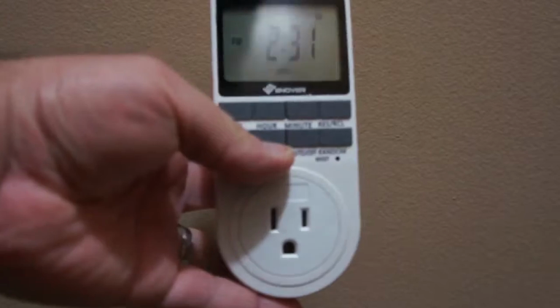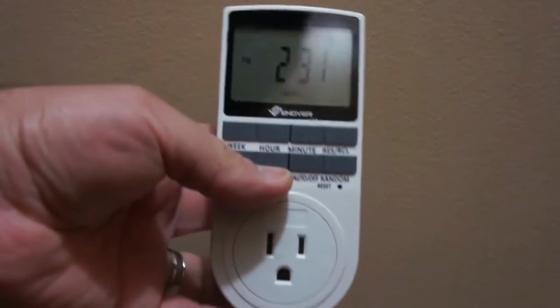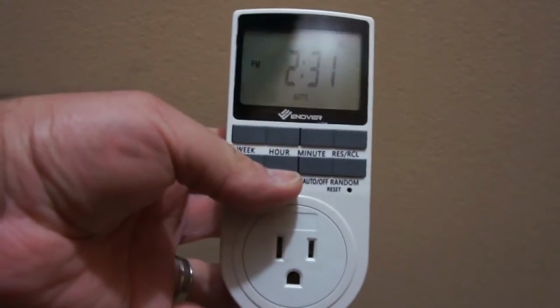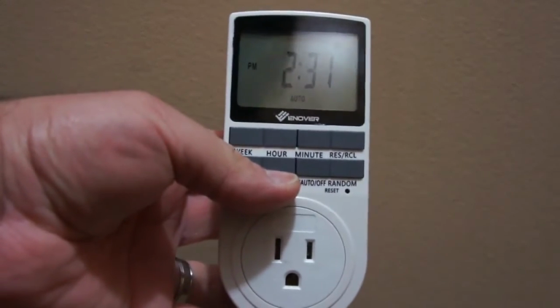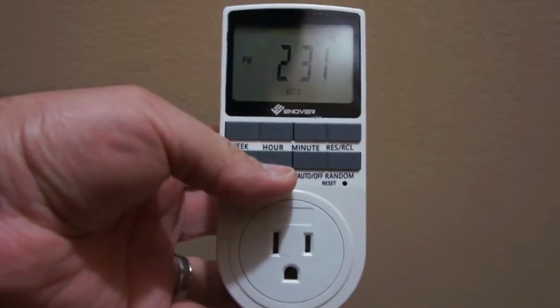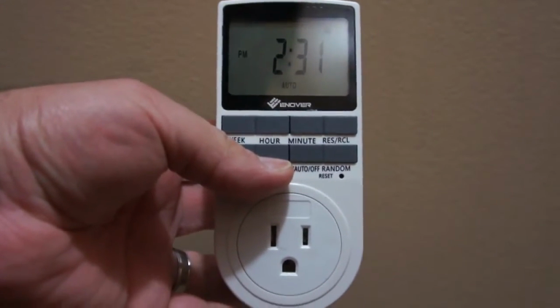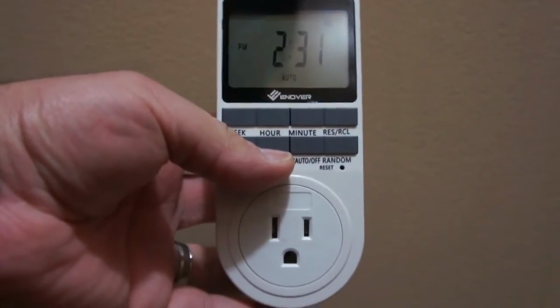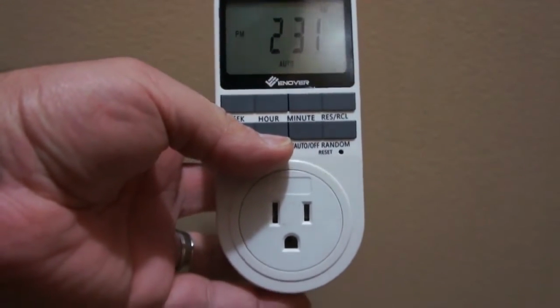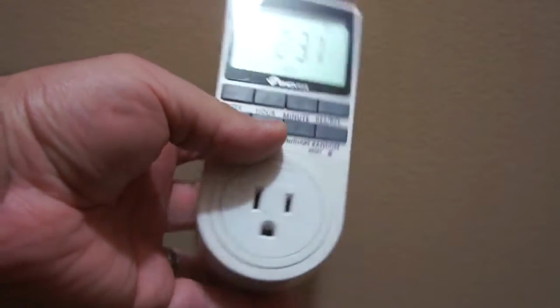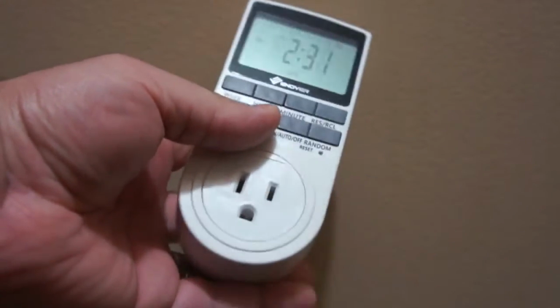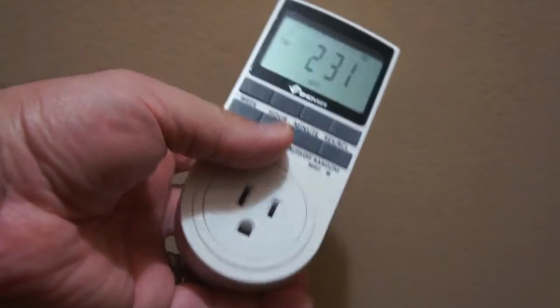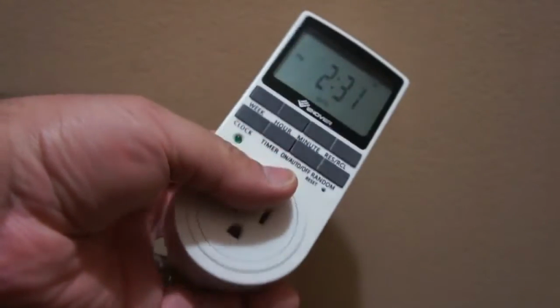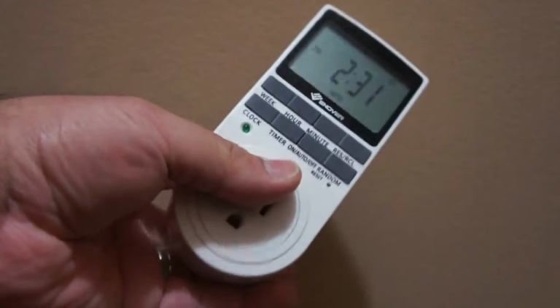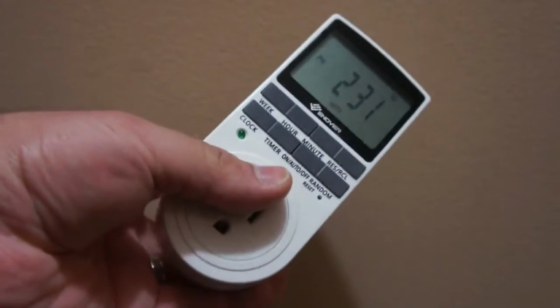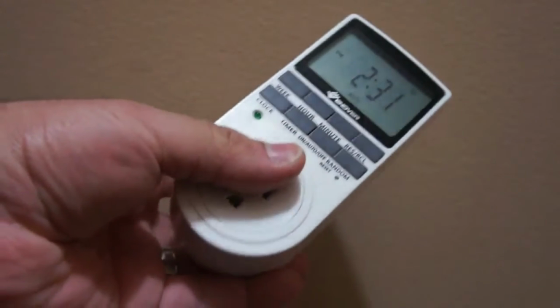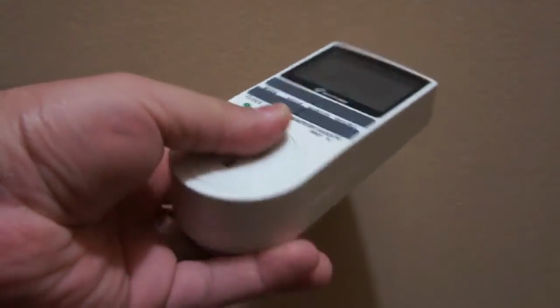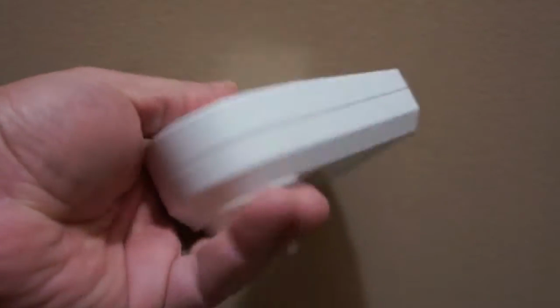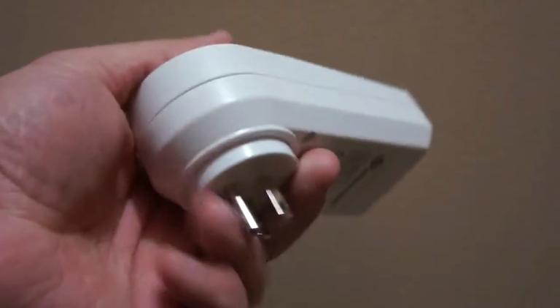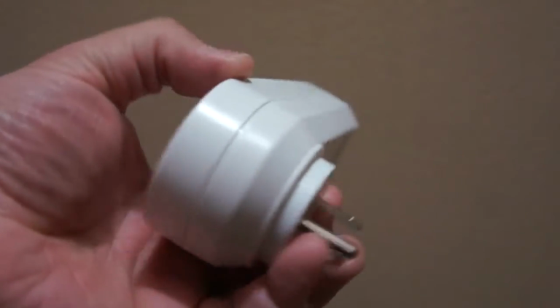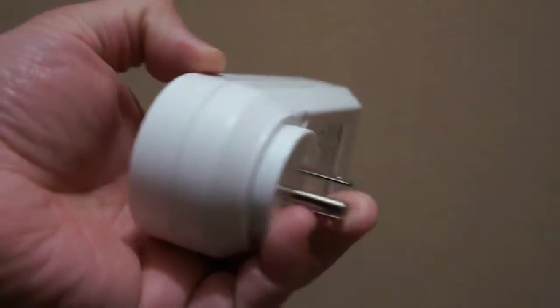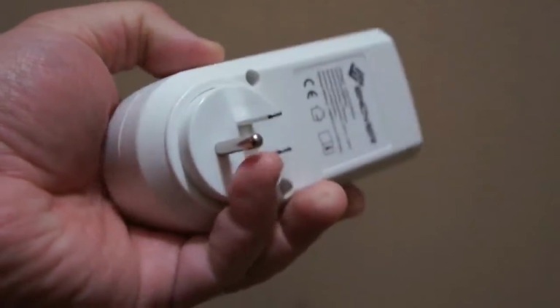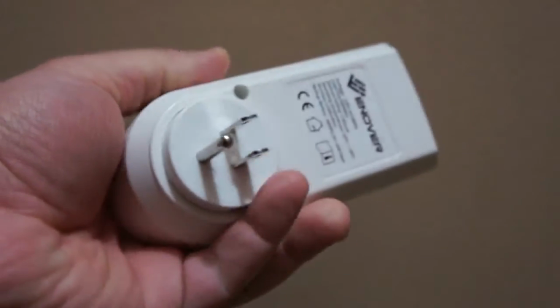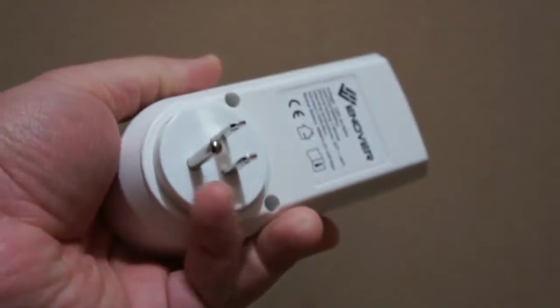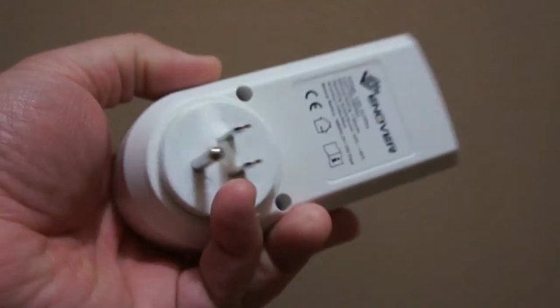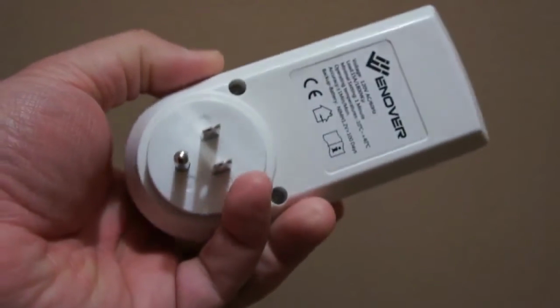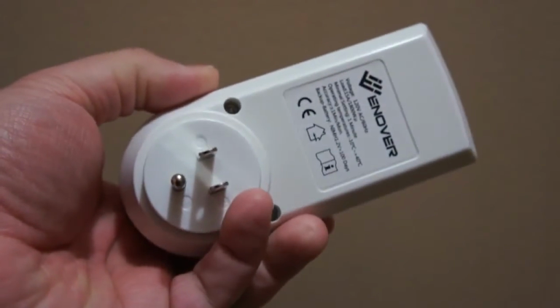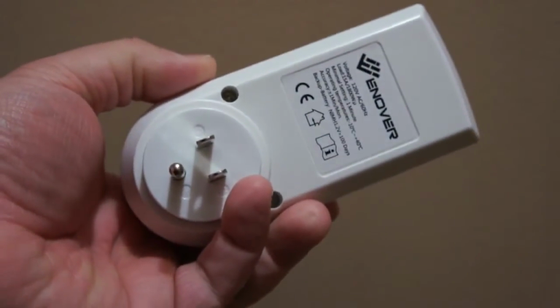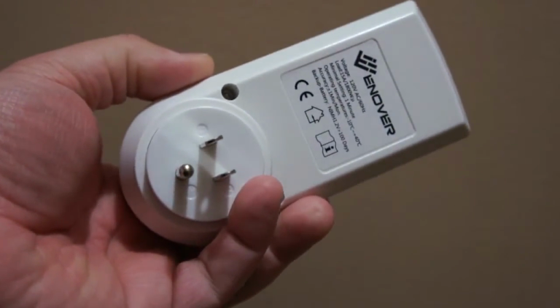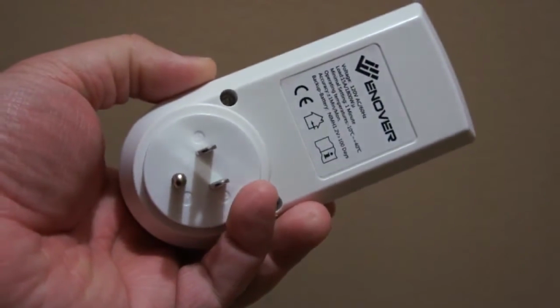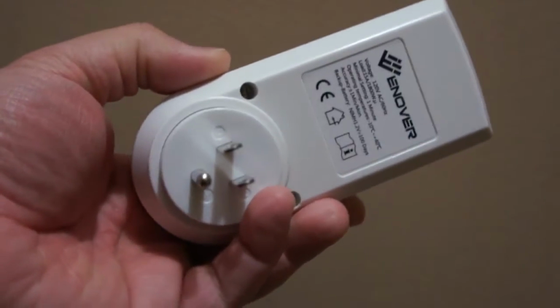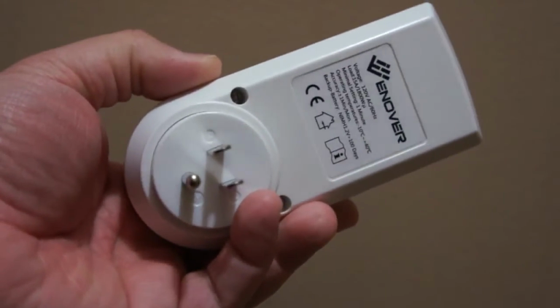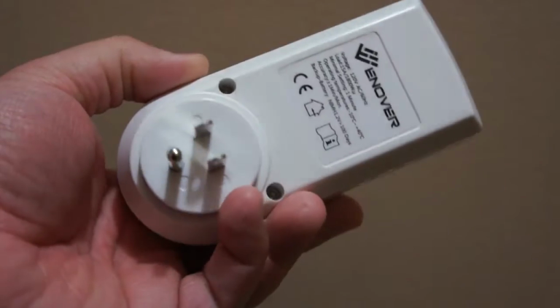We received this — an over seven-day programmable plug-in timer. We received this in exchange for an honest, non-biased review.